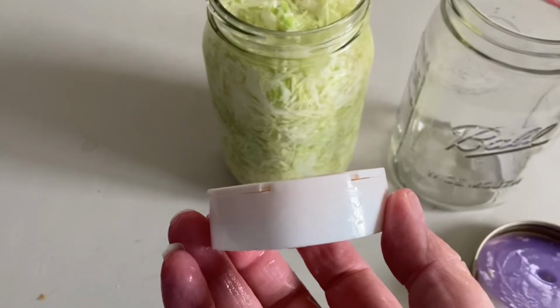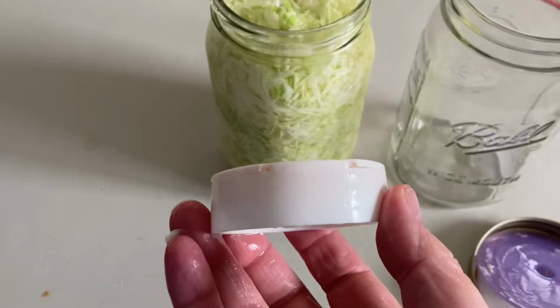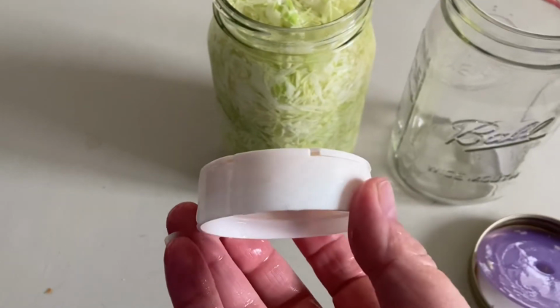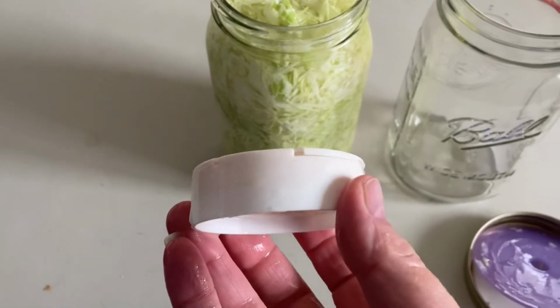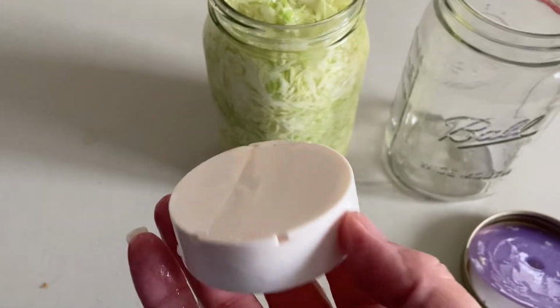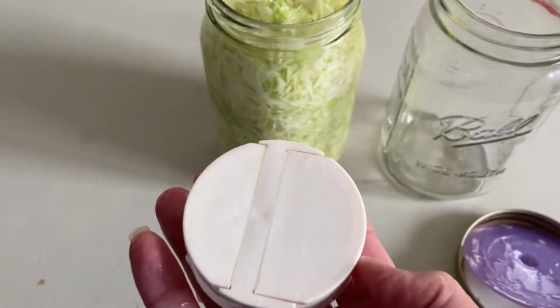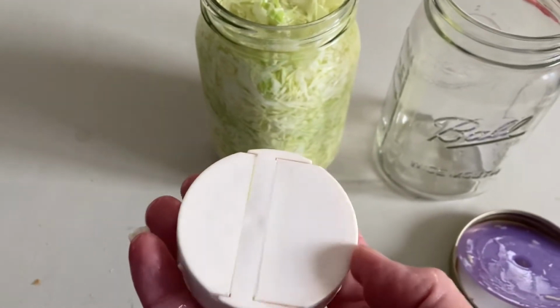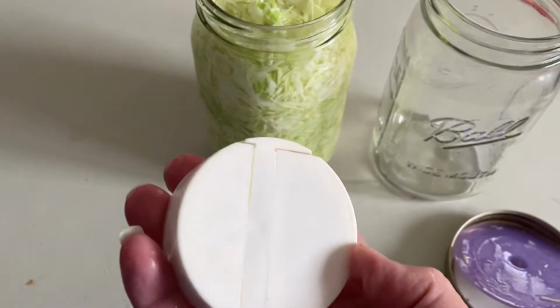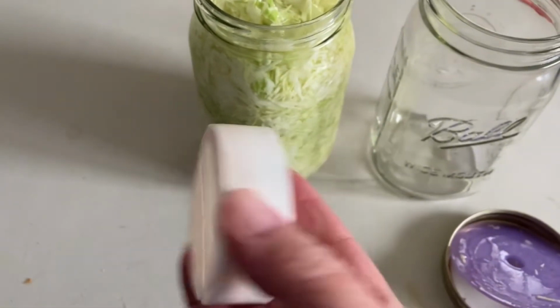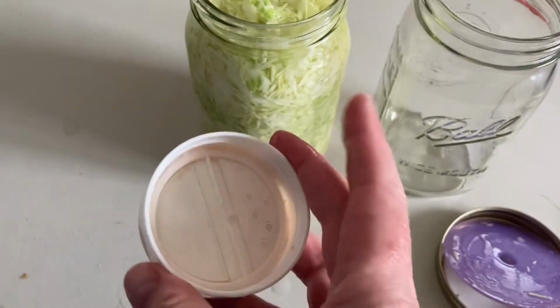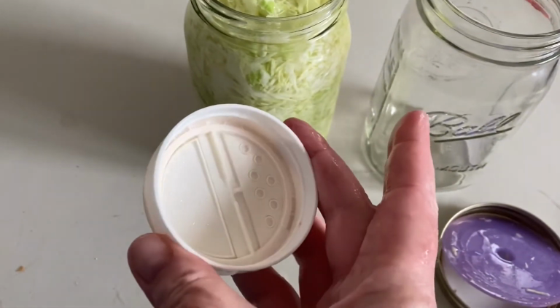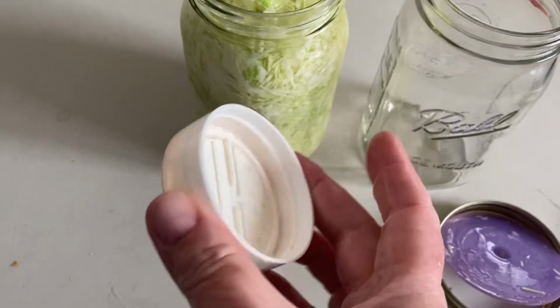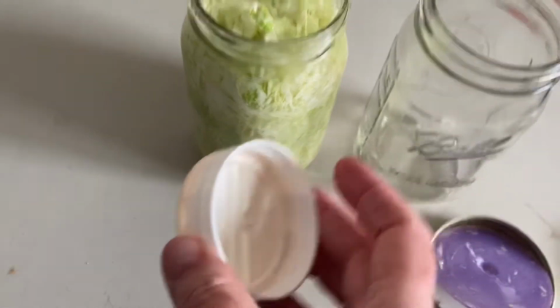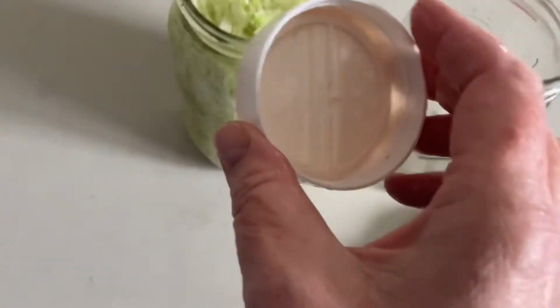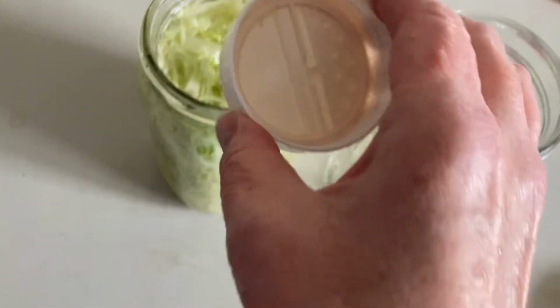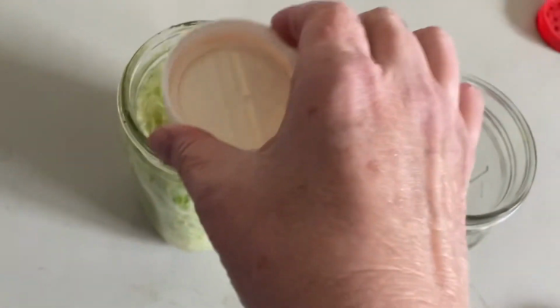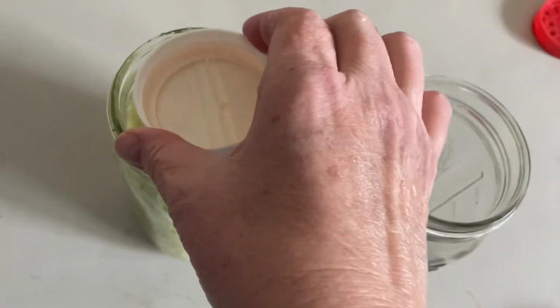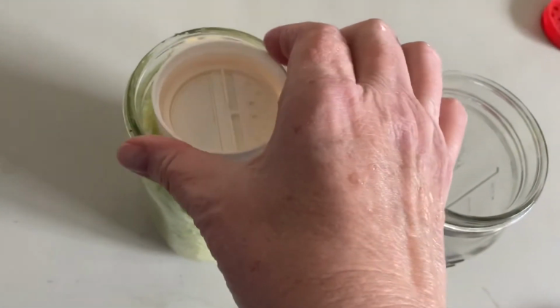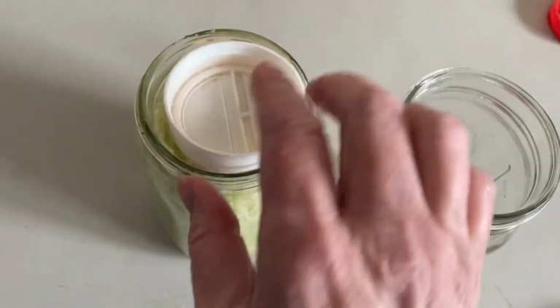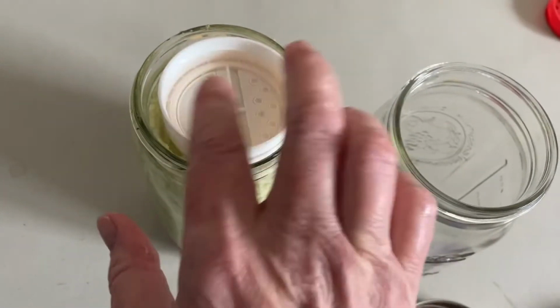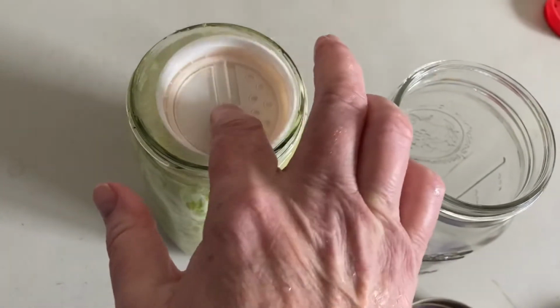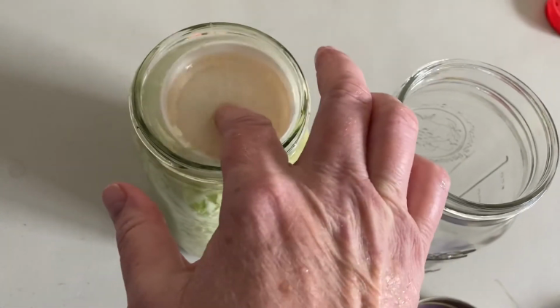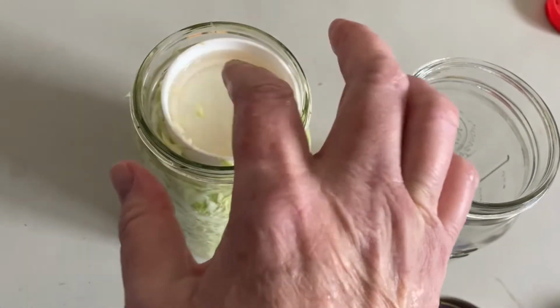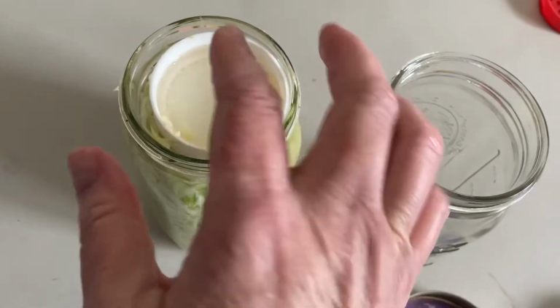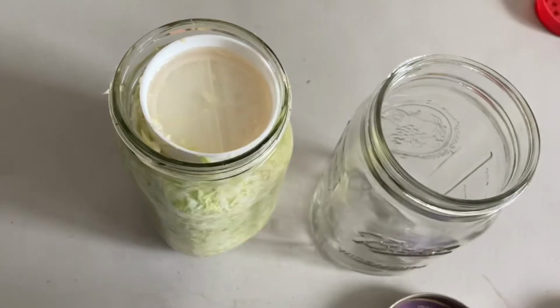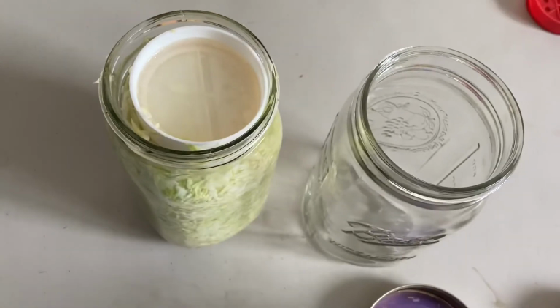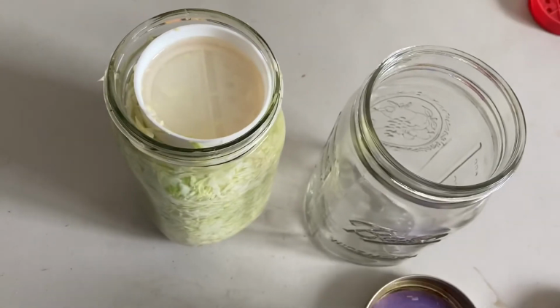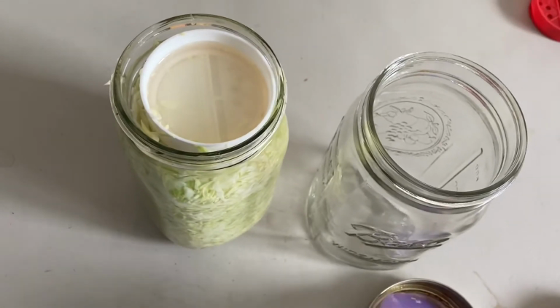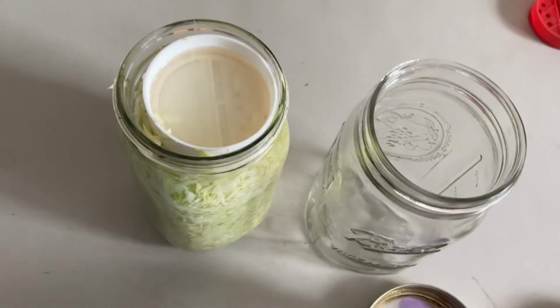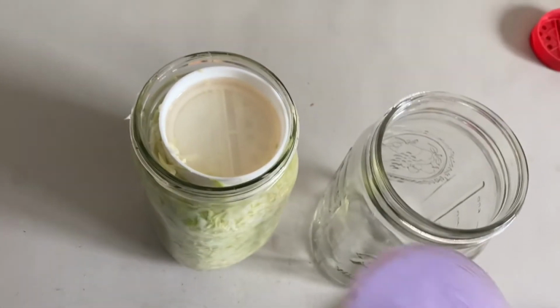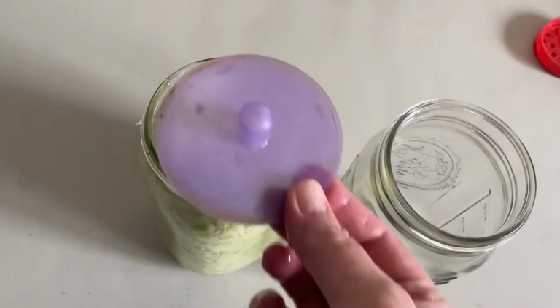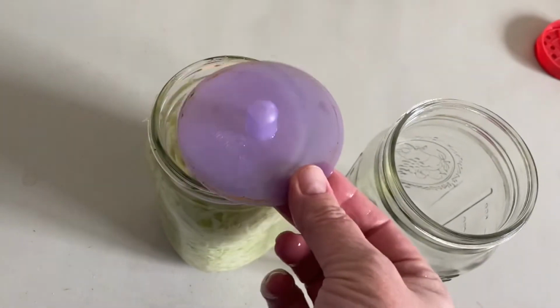Next, you need to have something to weigh the kraut down — keep it under the fluid. So I use this spice lid. It's got holes so the fluids can go through, but it'll hold the cabbage under the liquid.